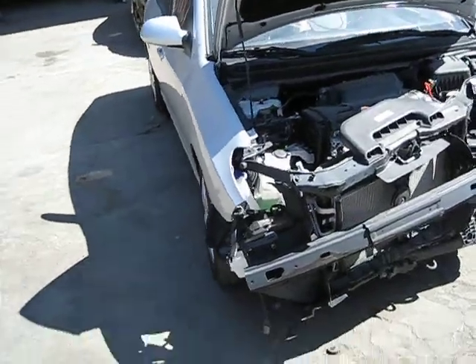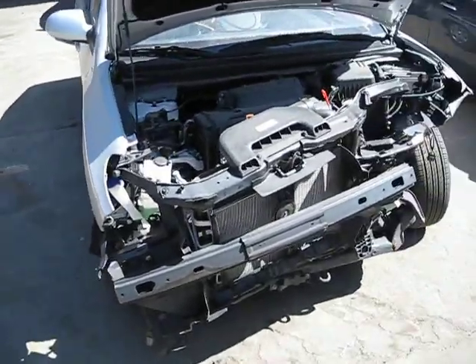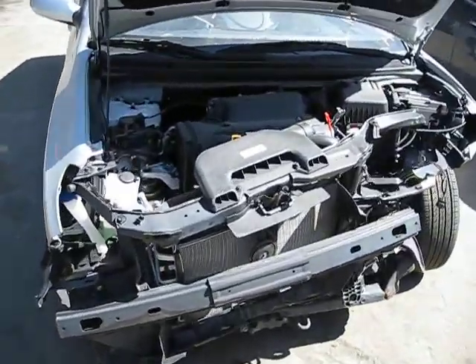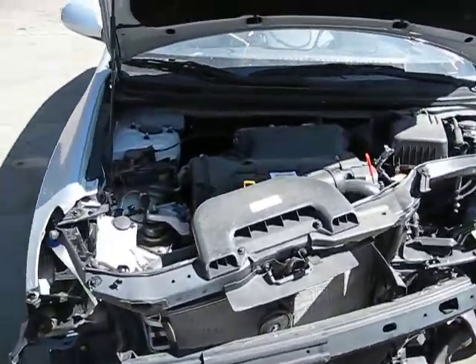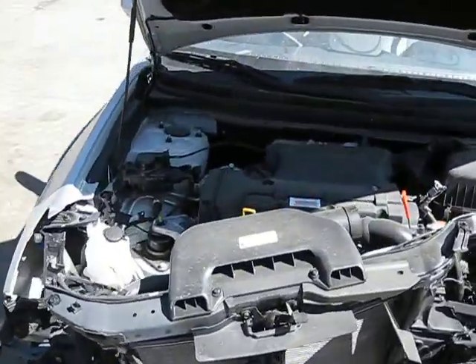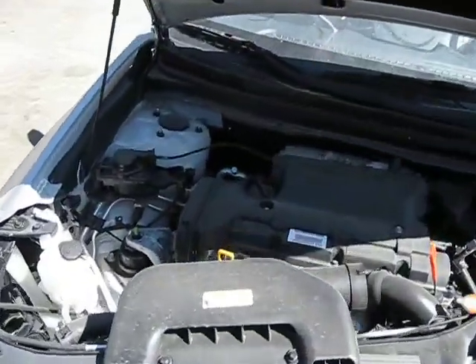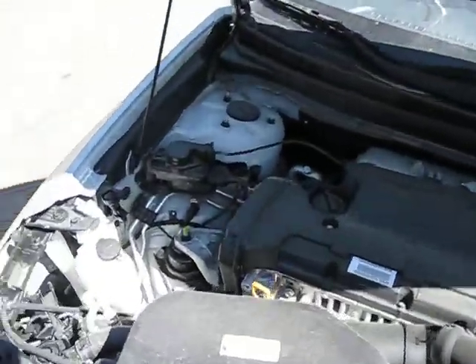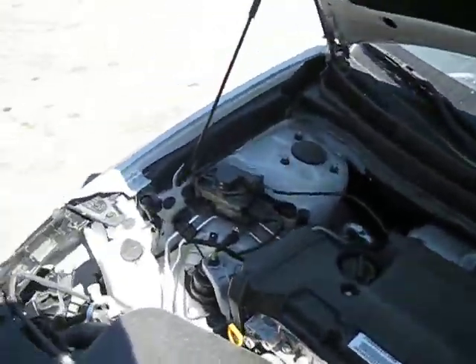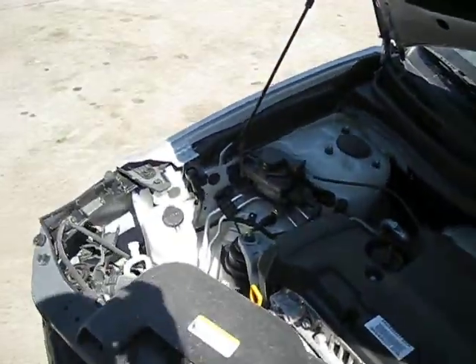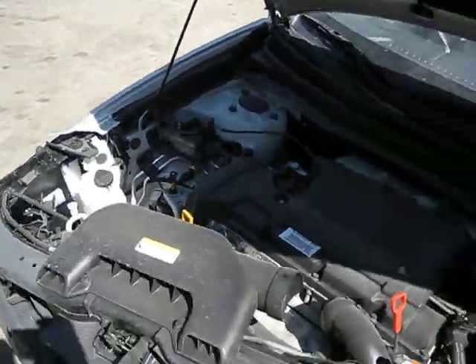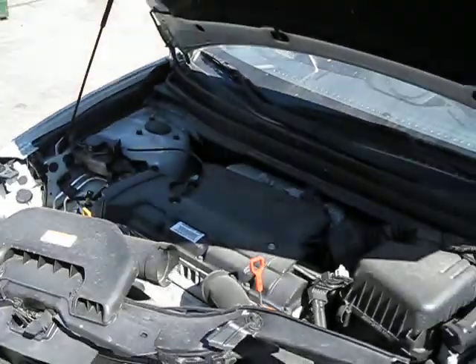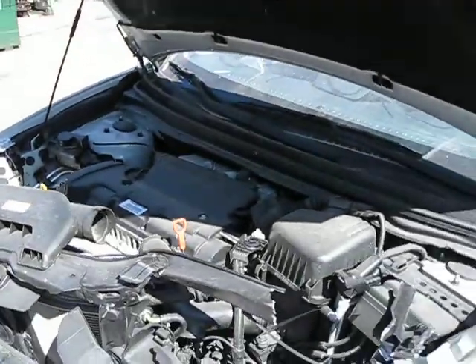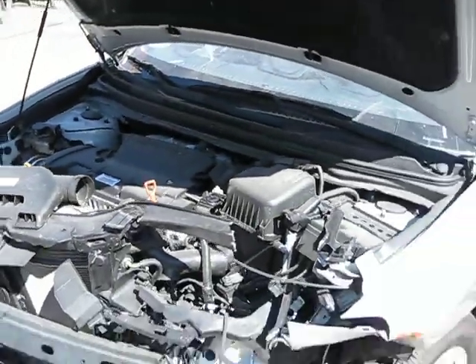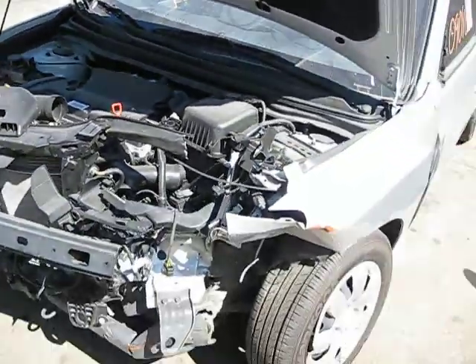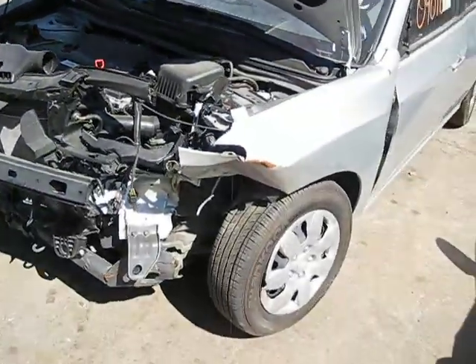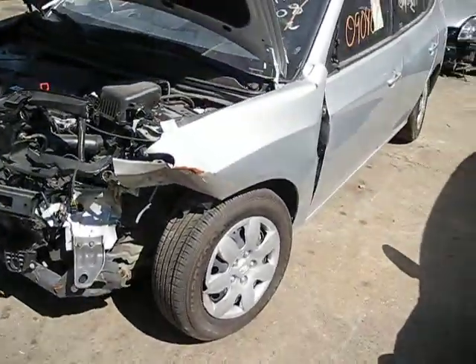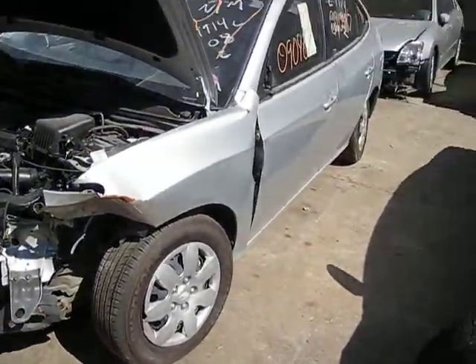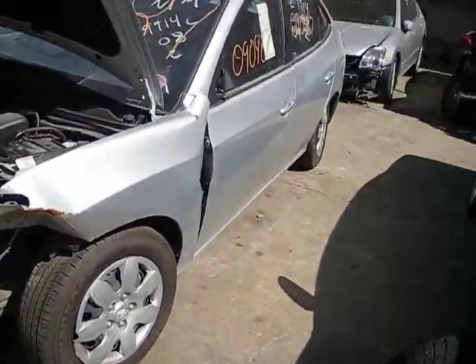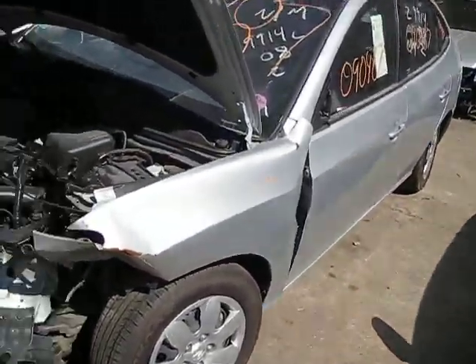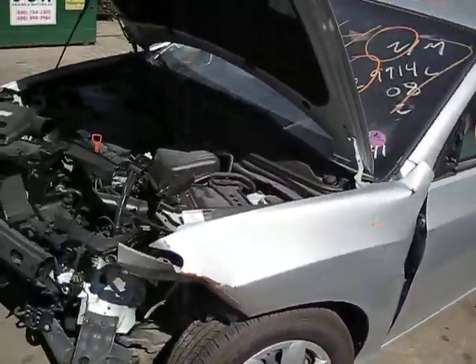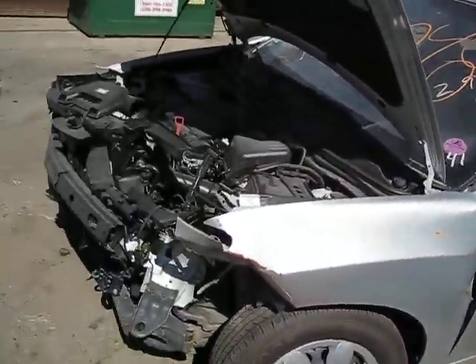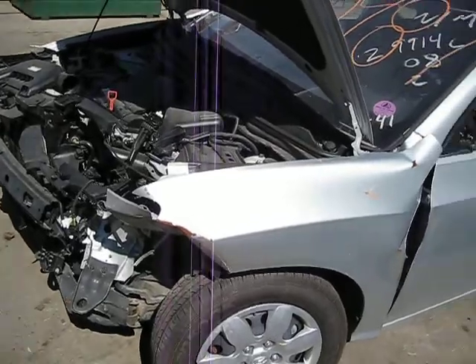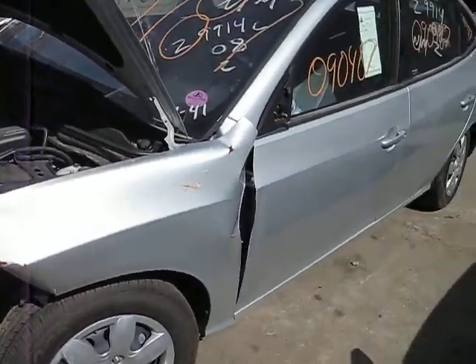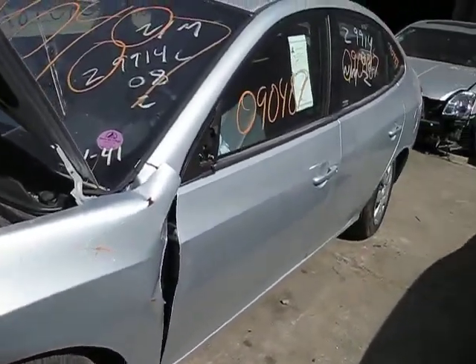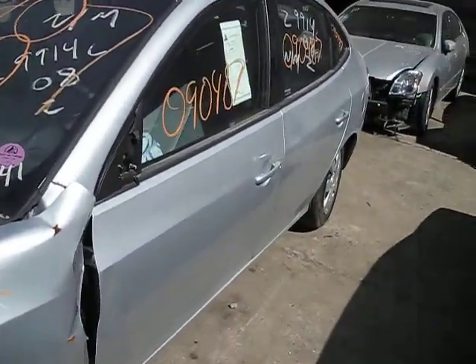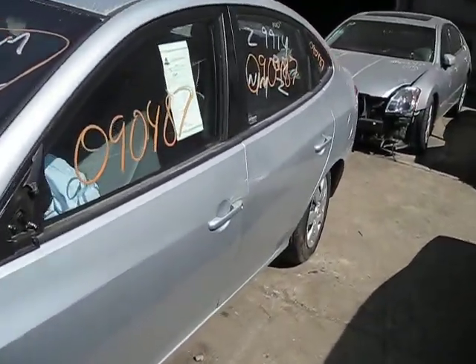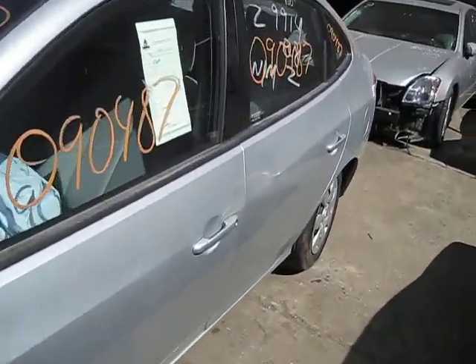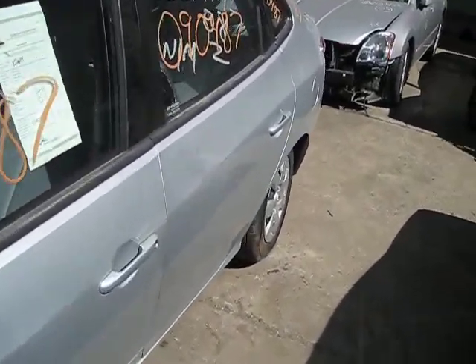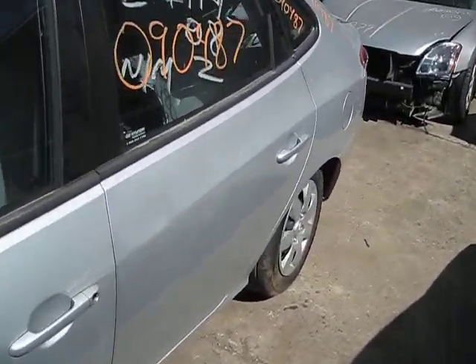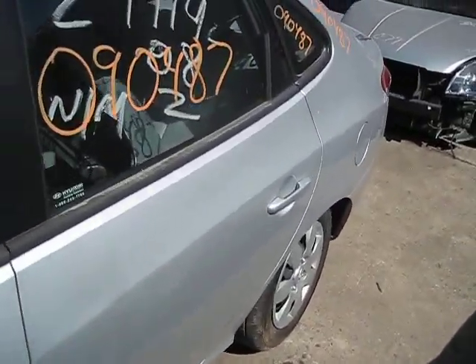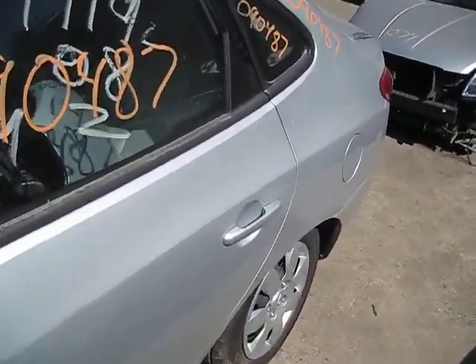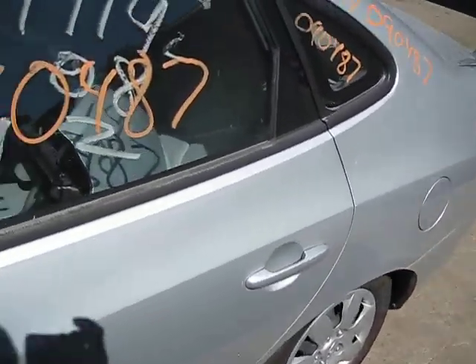Hello and welcome to Tom's Foreign Auto Parts video portion of our inventory. Here we have a 2008 Hyundai Elantra. This vehicle is a 2.0 liter automatic front wheel drive. The production date is August of 2008.